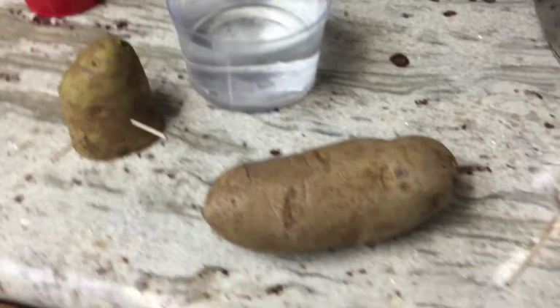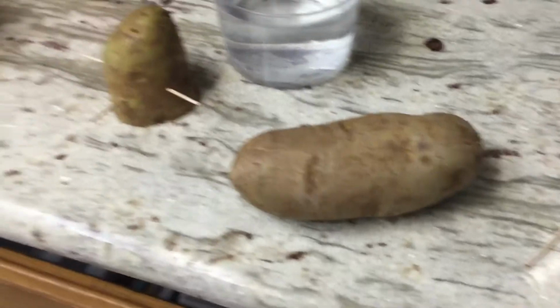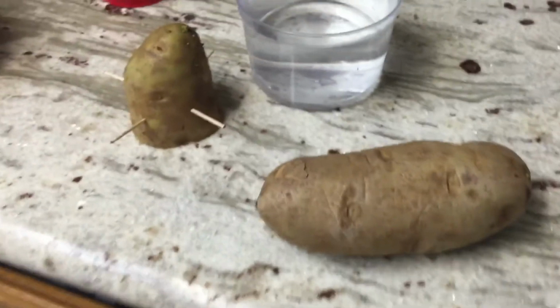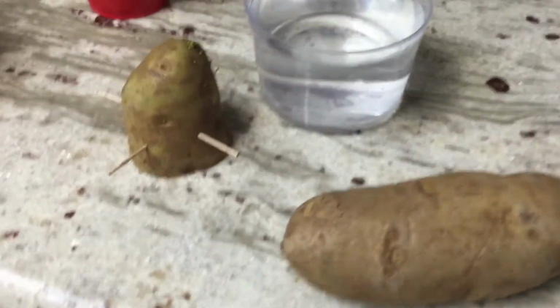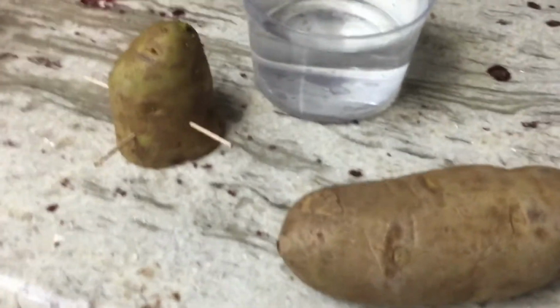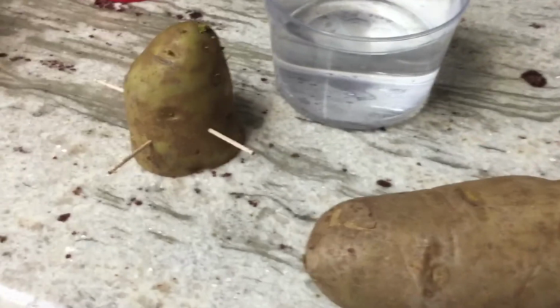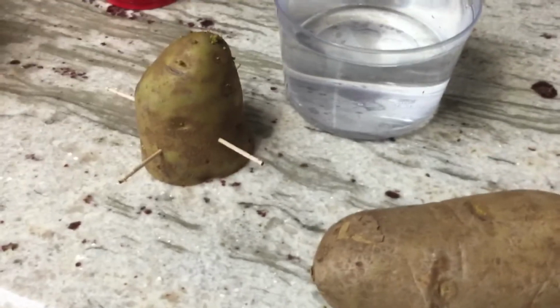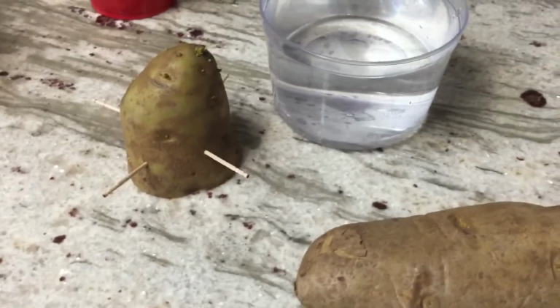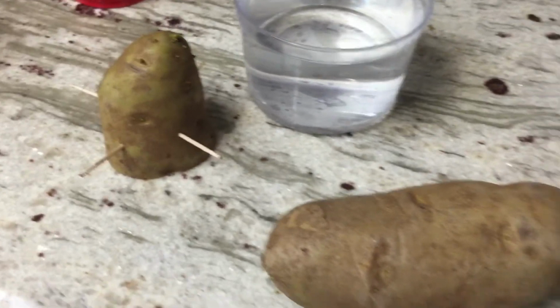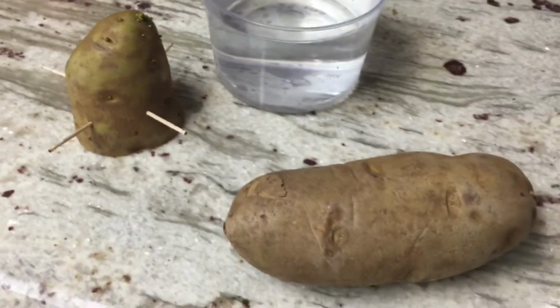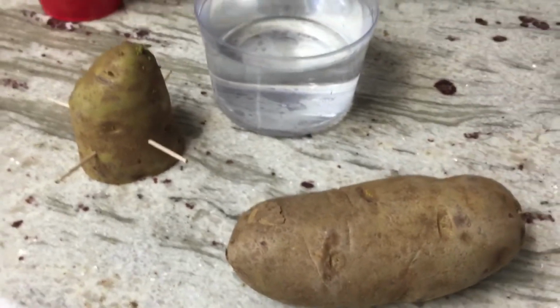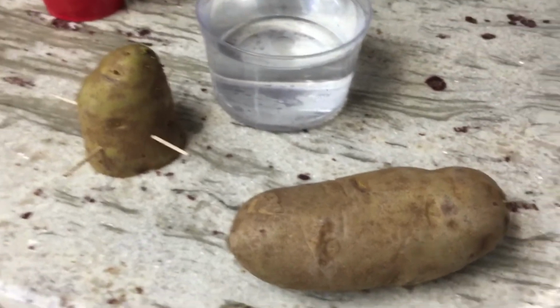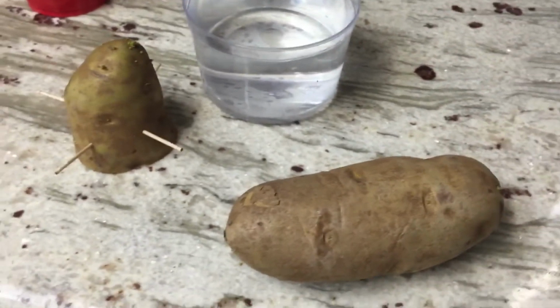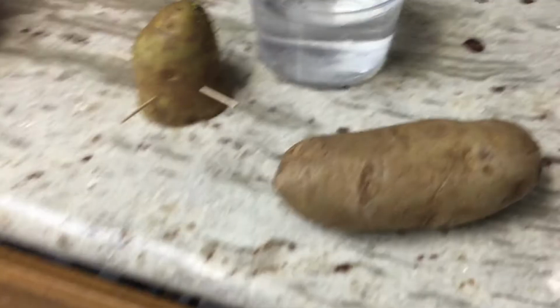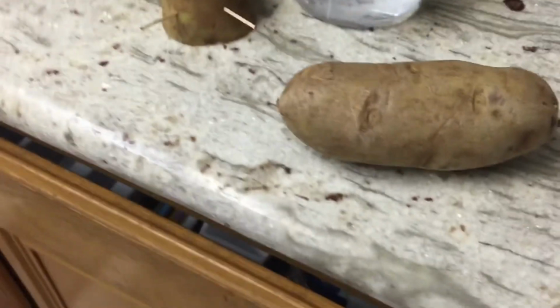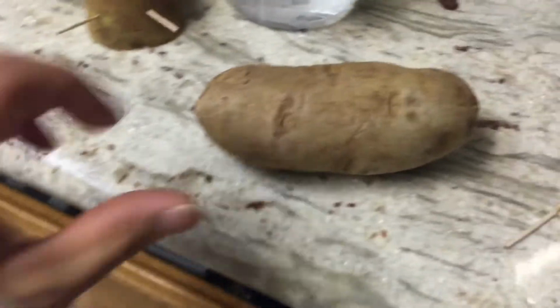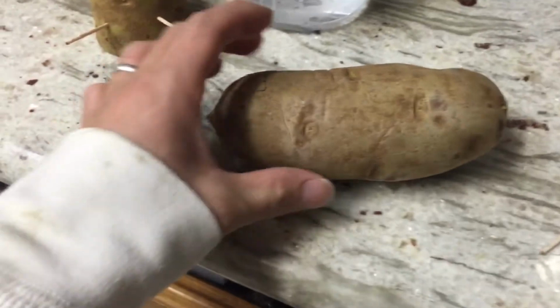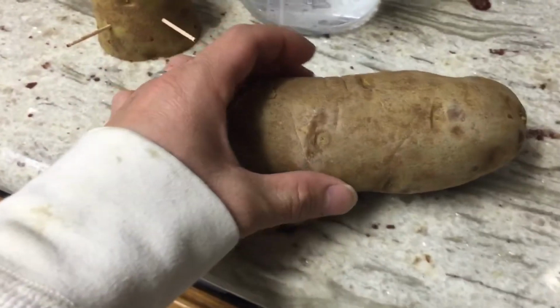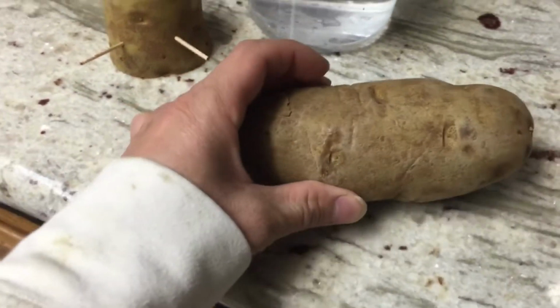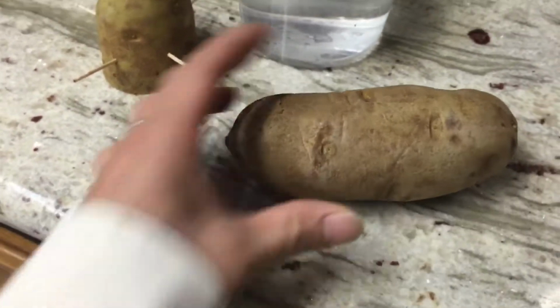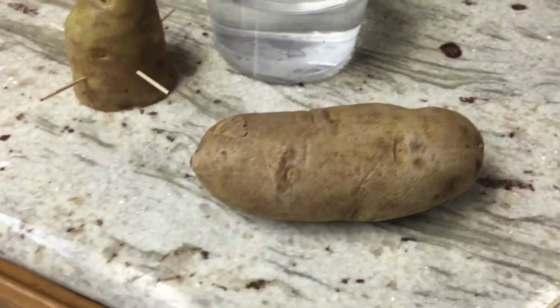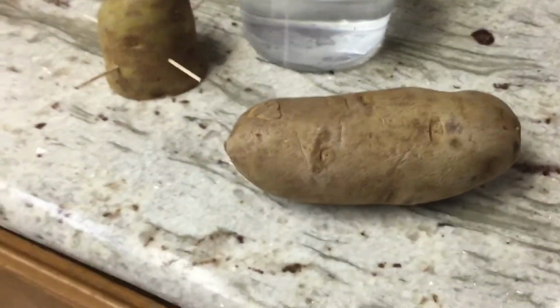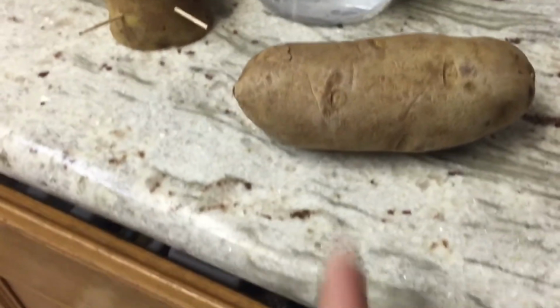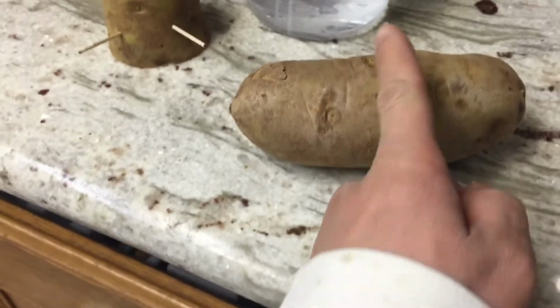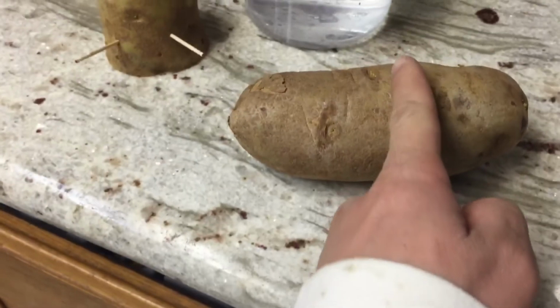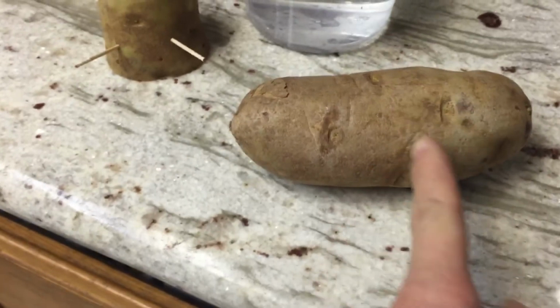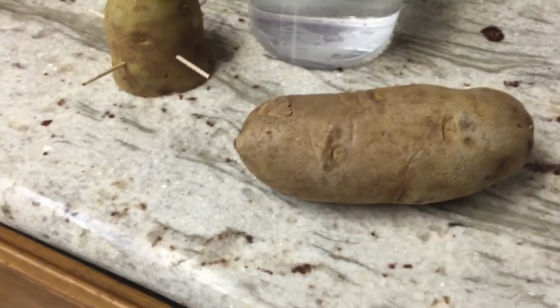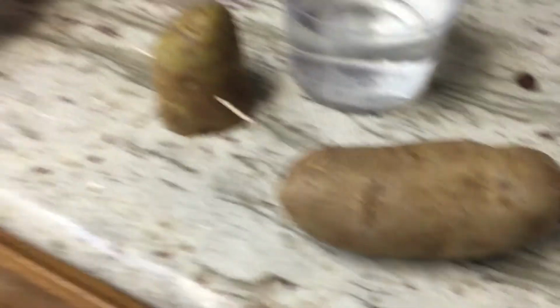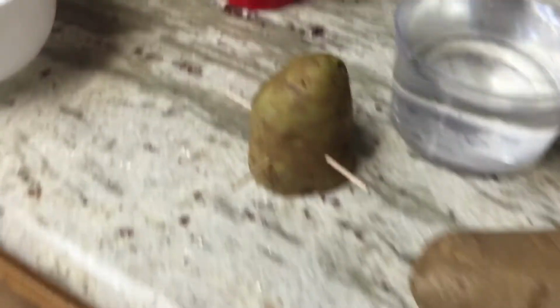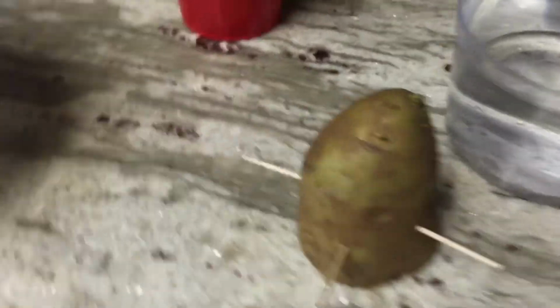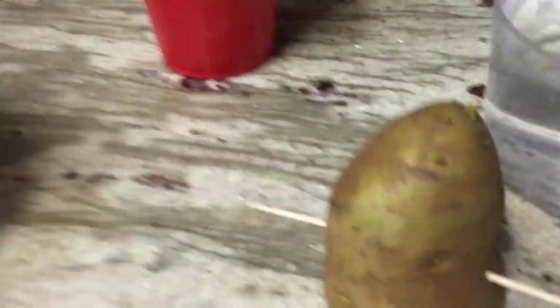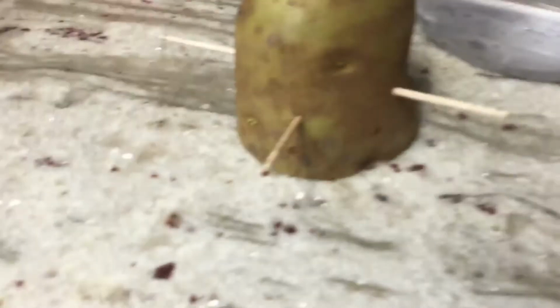Take one full potato and just cut it in half, just like this one.